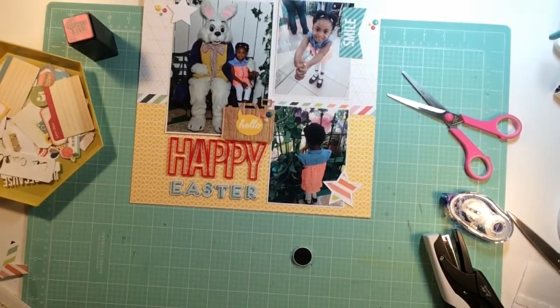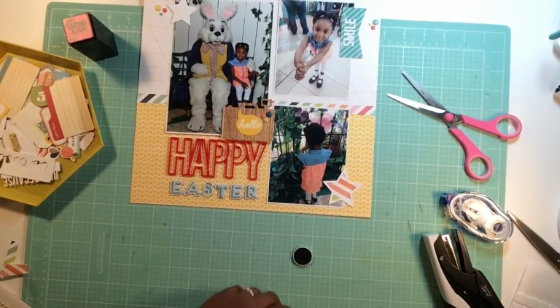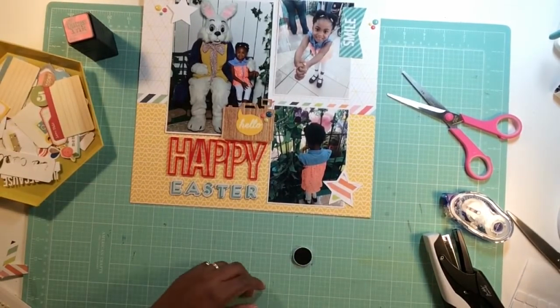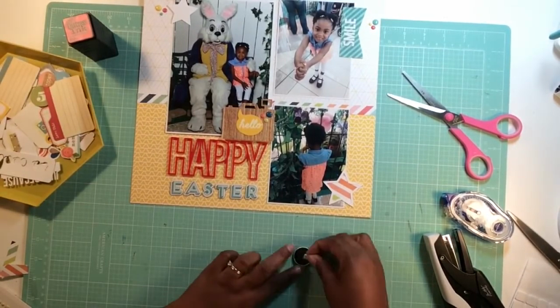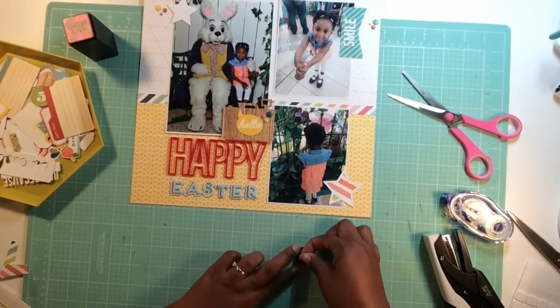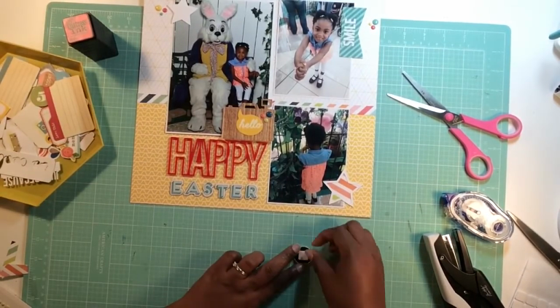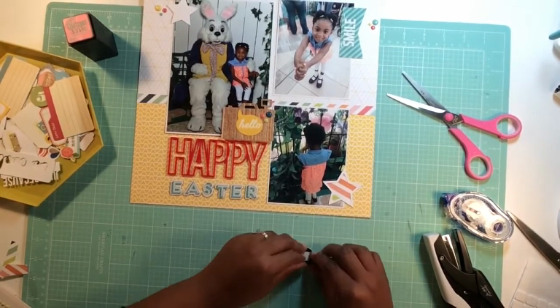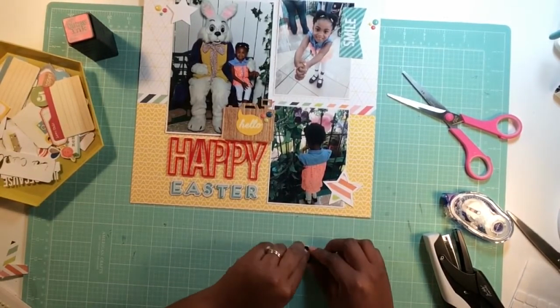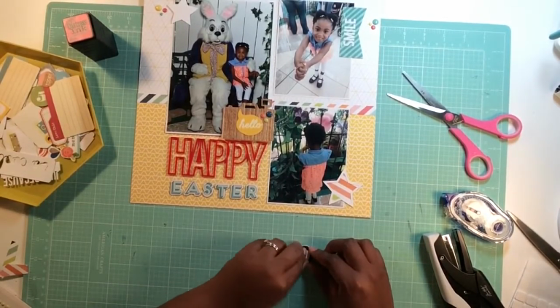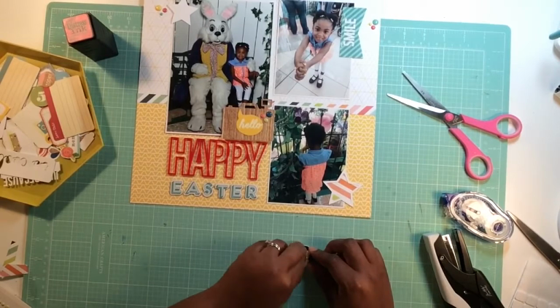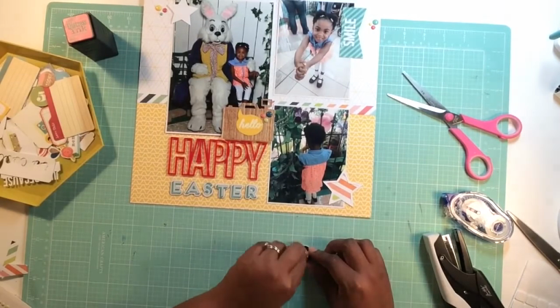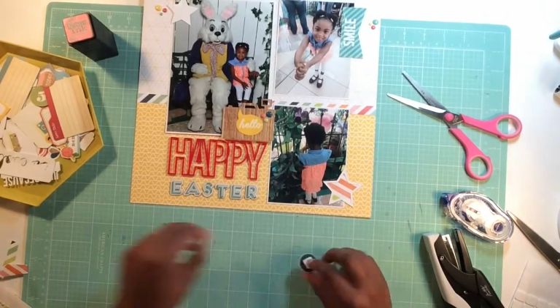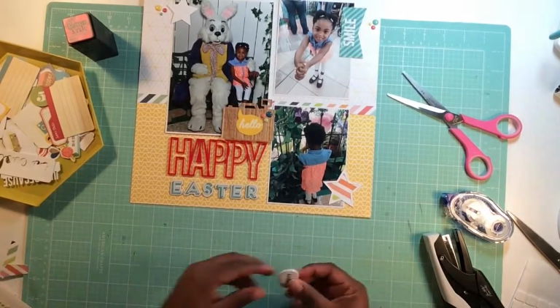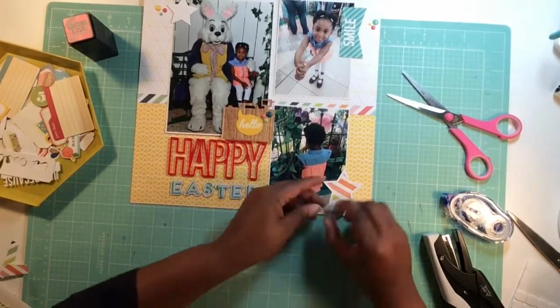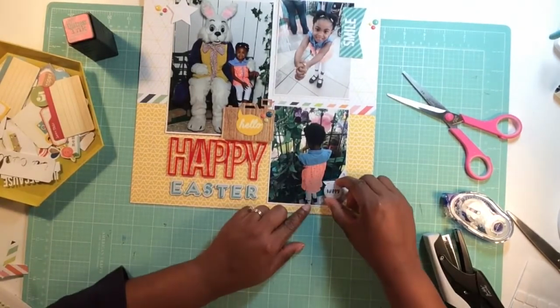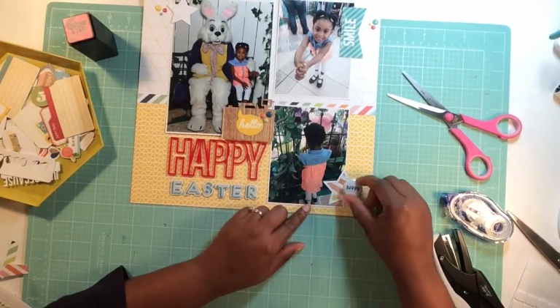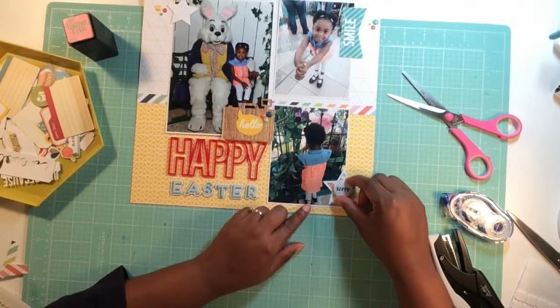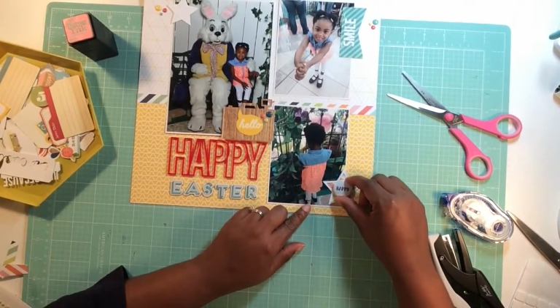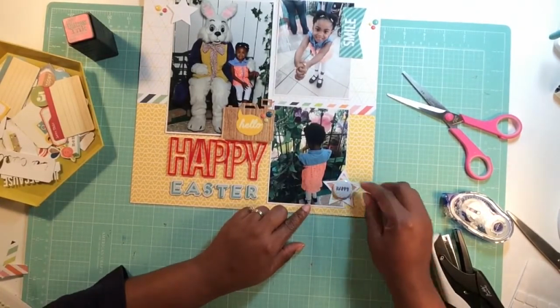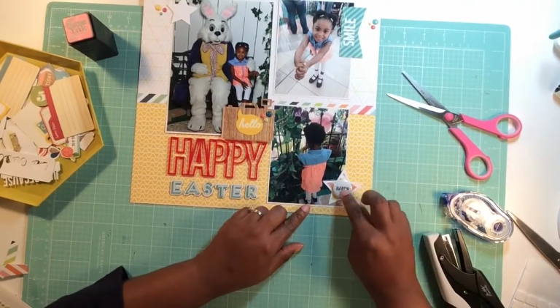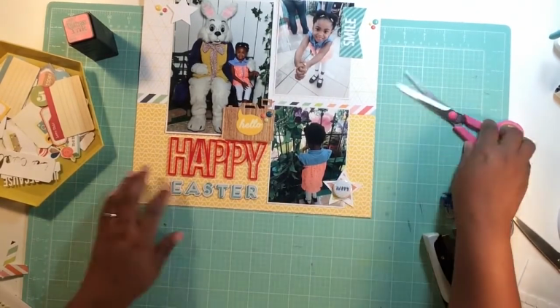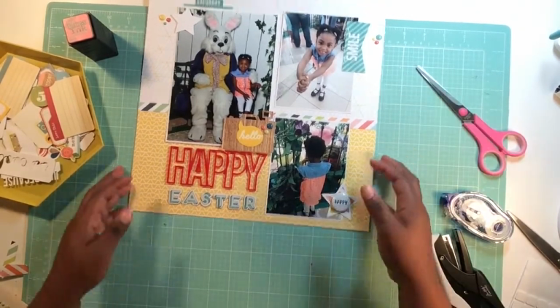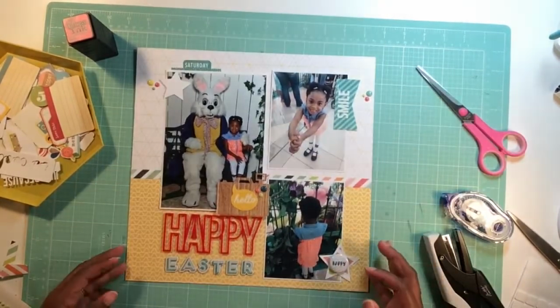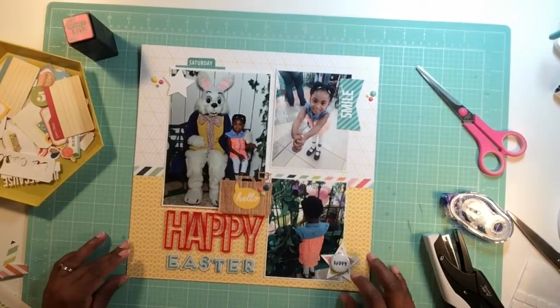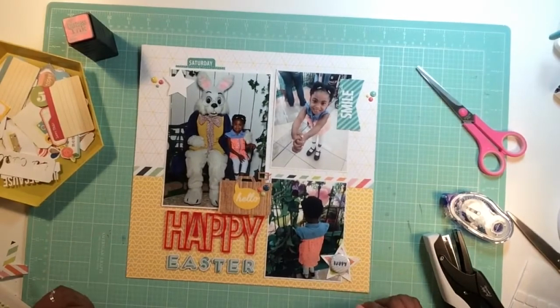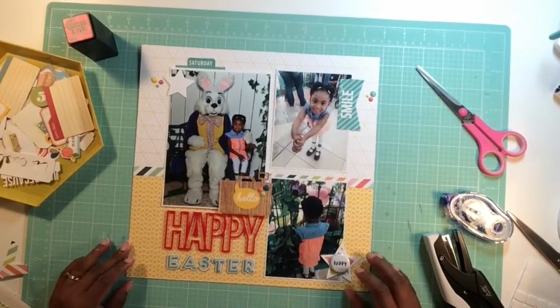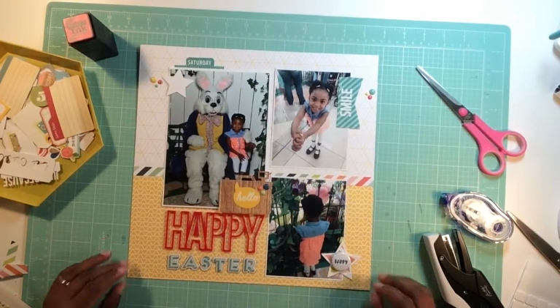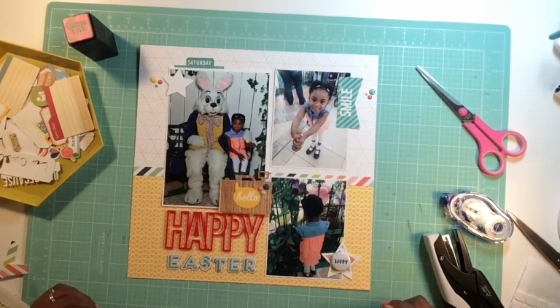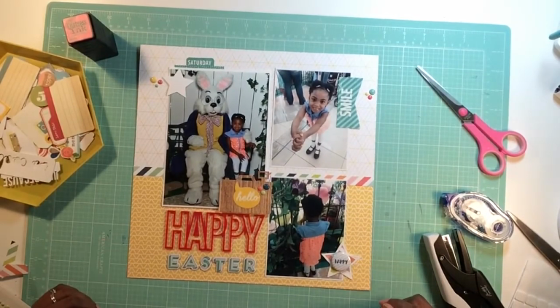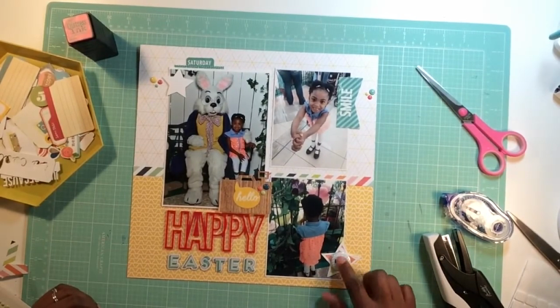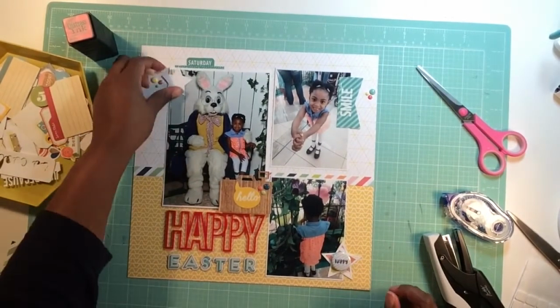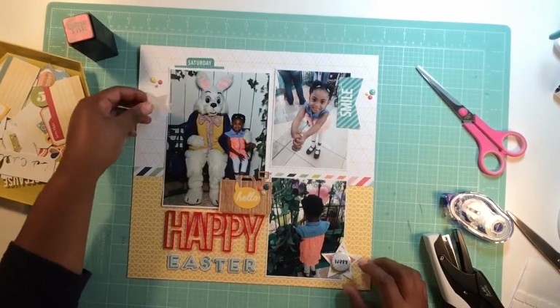I pop up that flare that says 'happy' with a foam square. That's probably my most favorite part of the page, to tell you honestly.